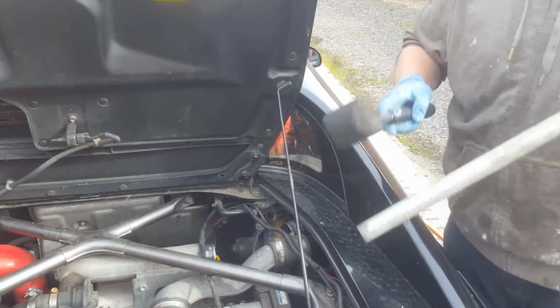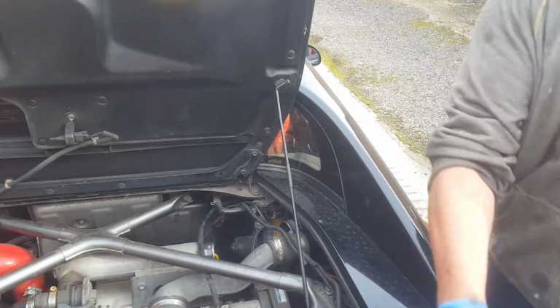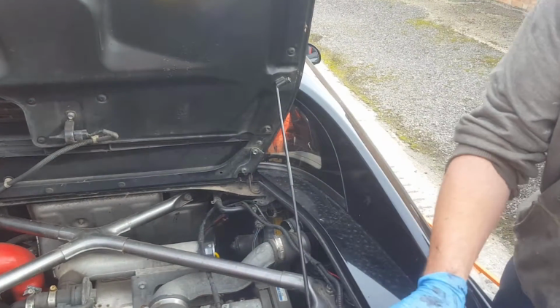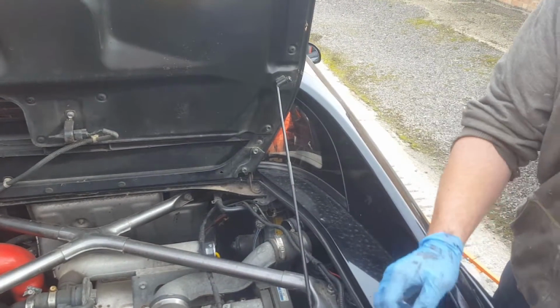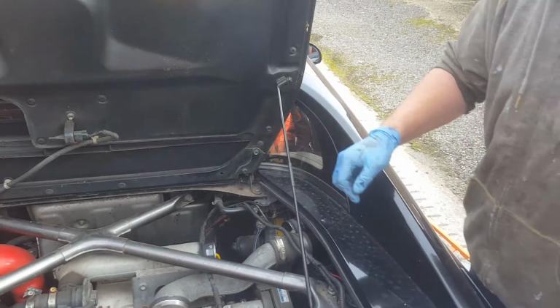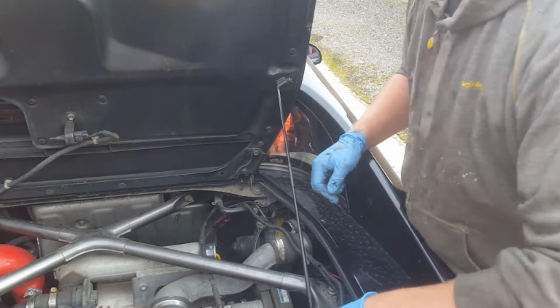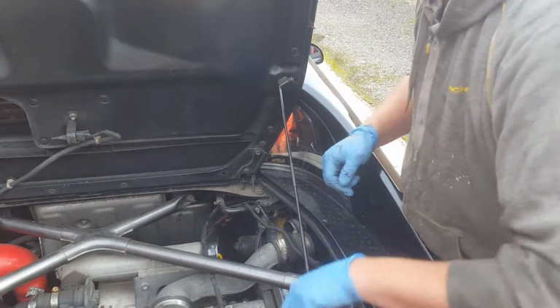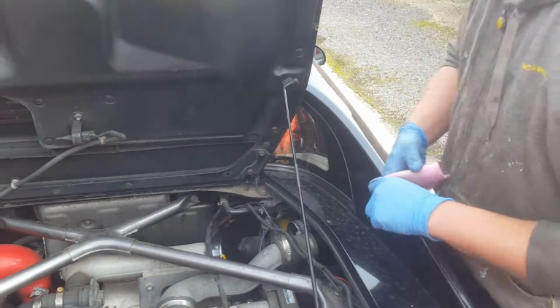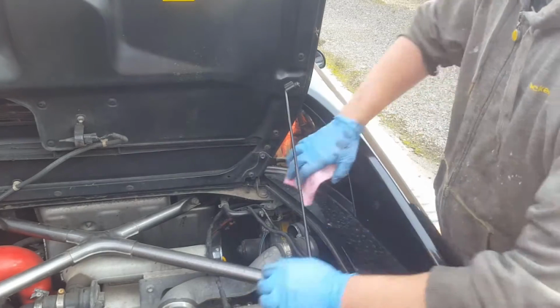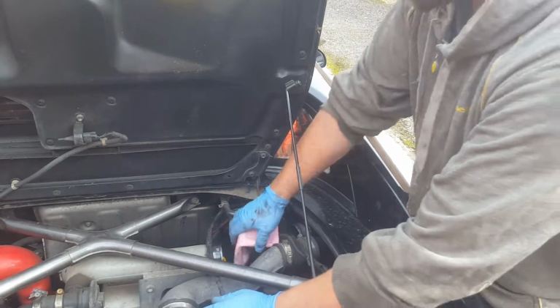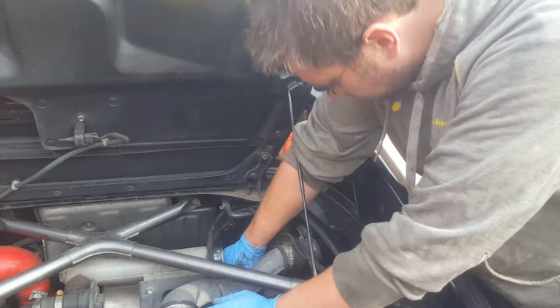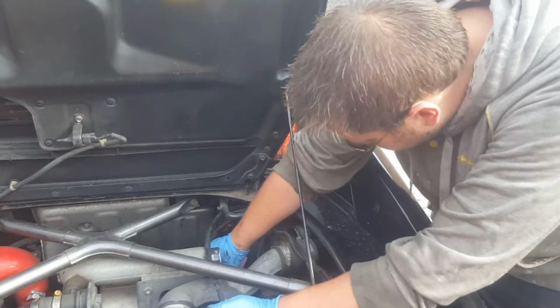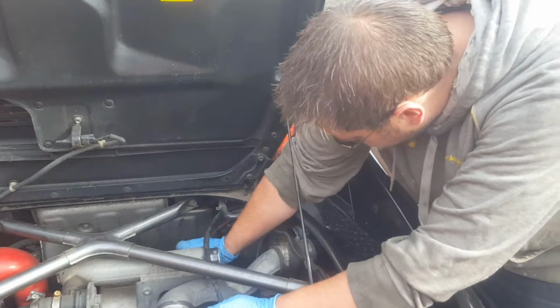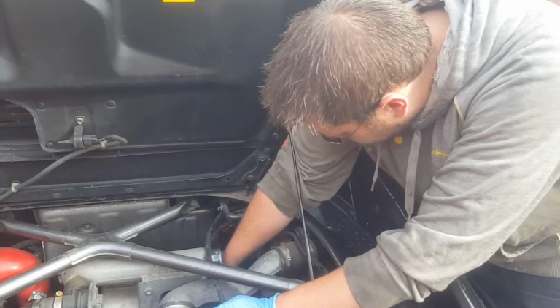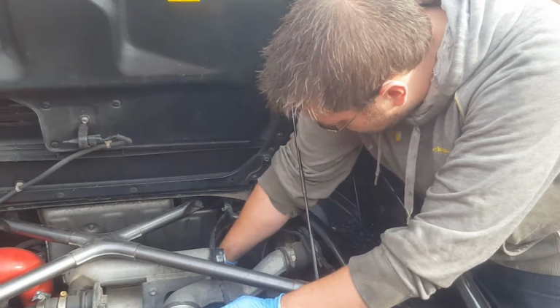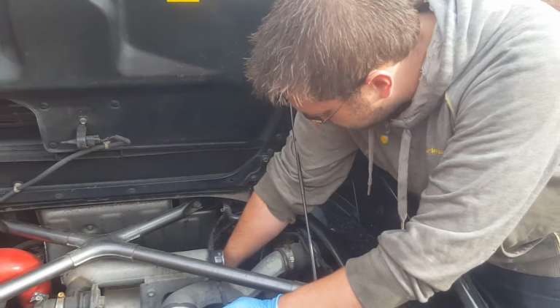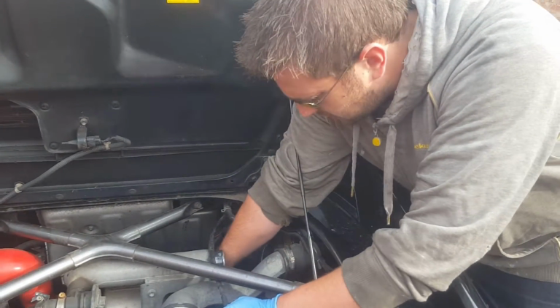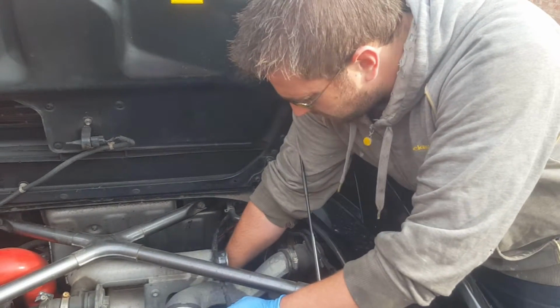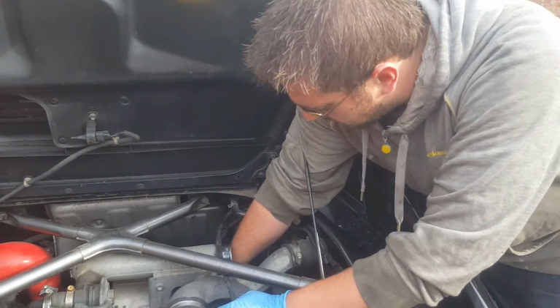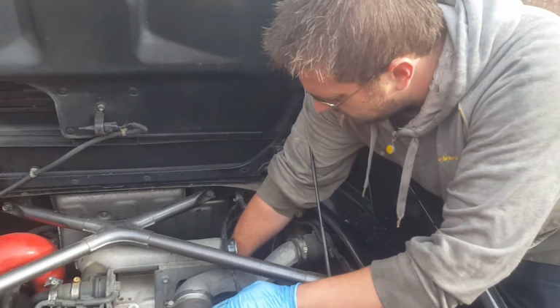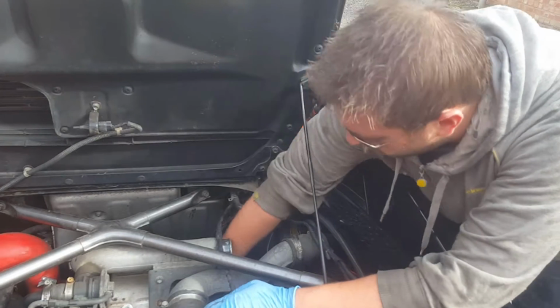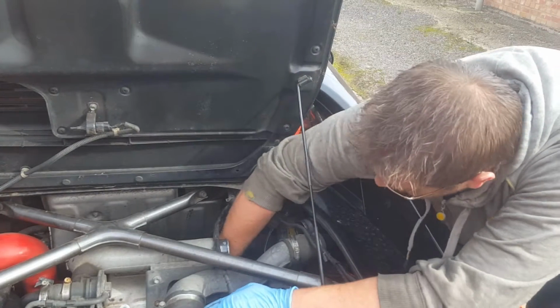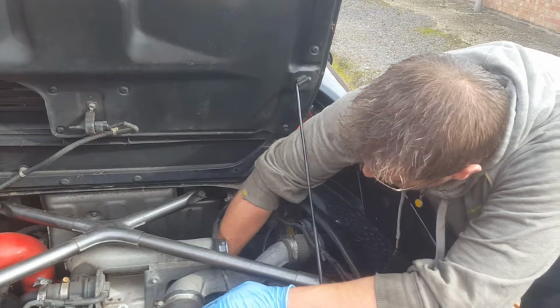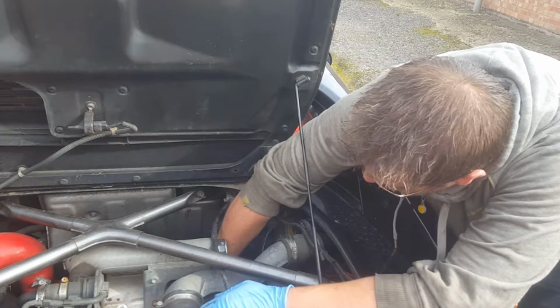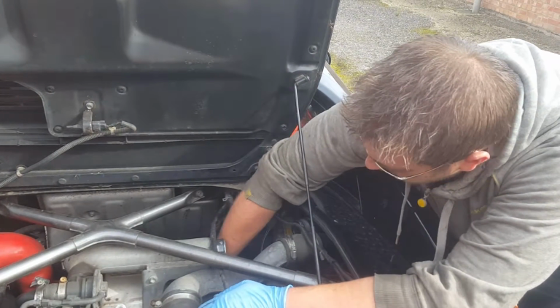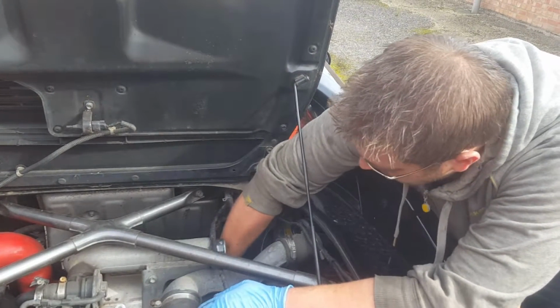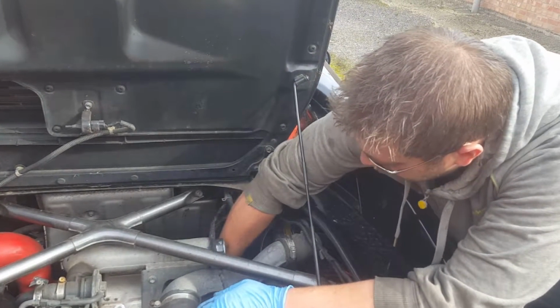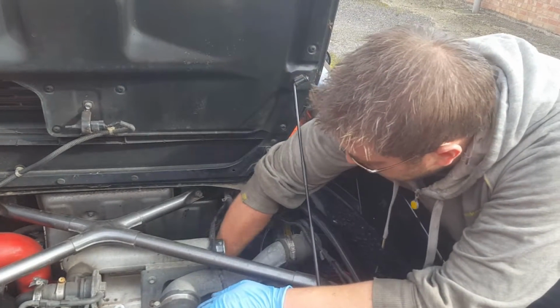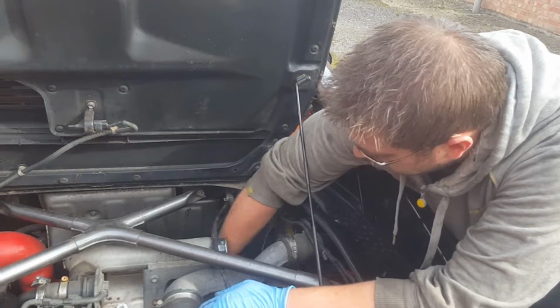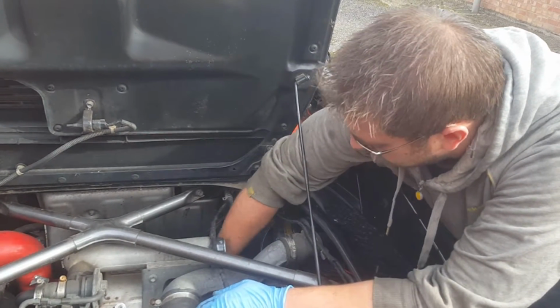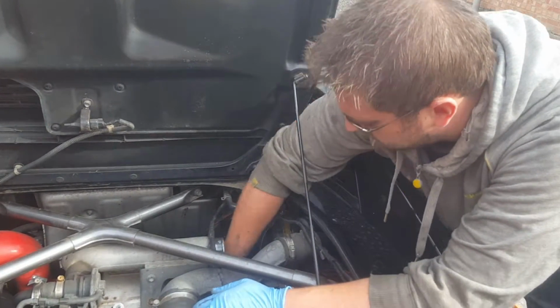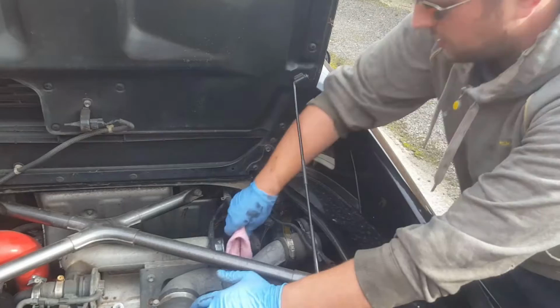That might have loosened it enough, we'll just have a look. I suspect we might need to tap it a bit more from the other side. No, there we go — just give it a twist.